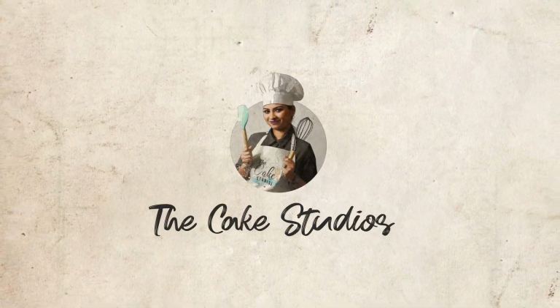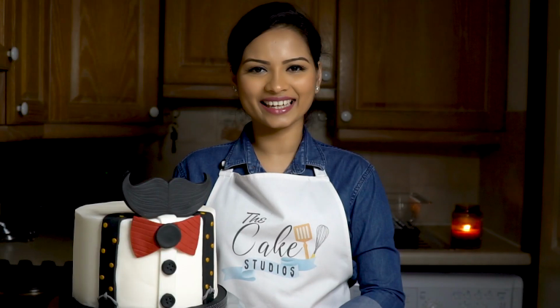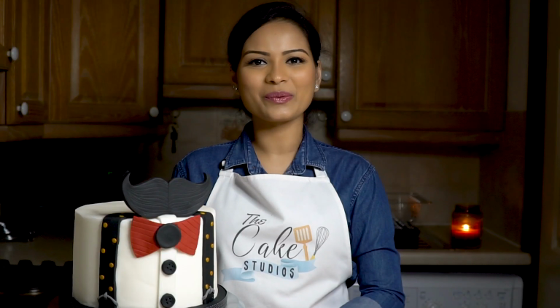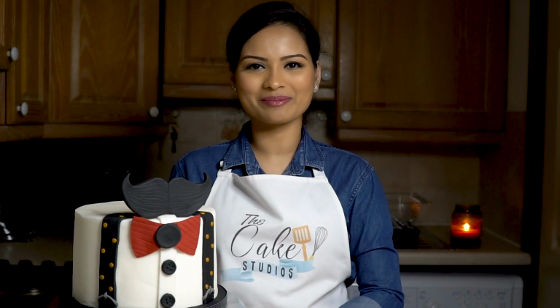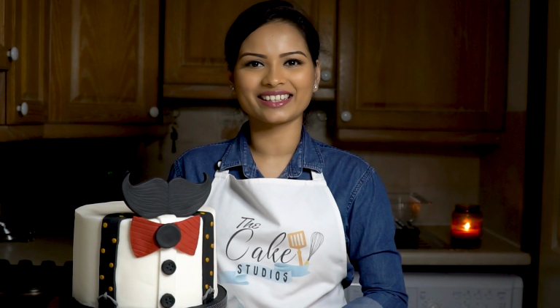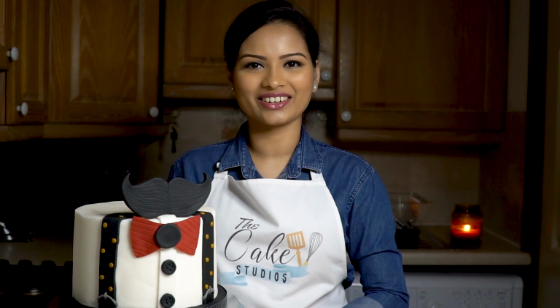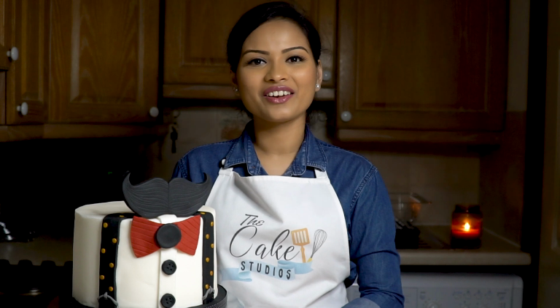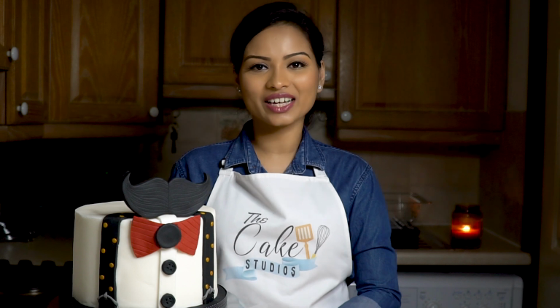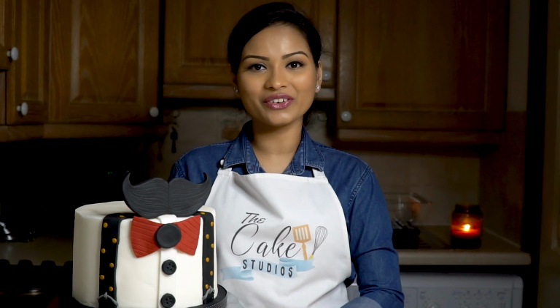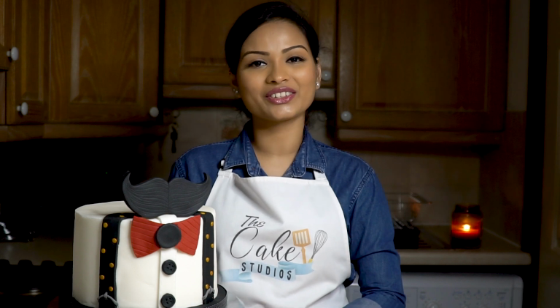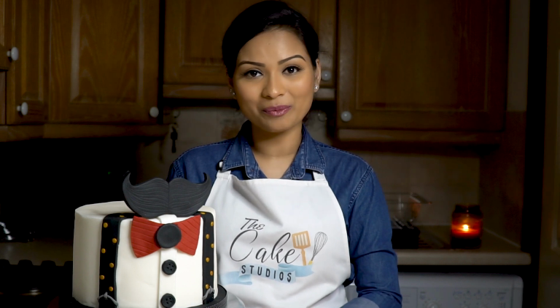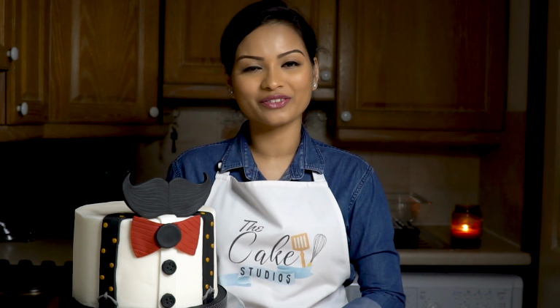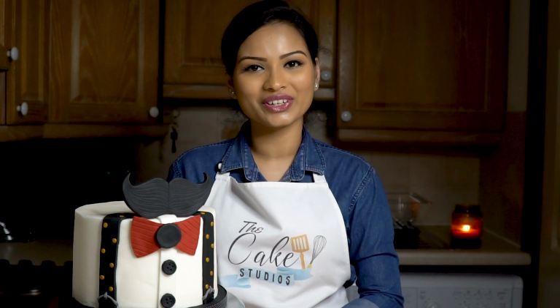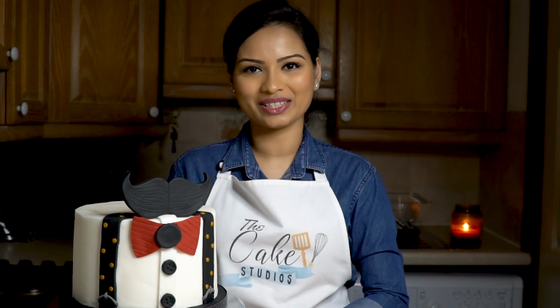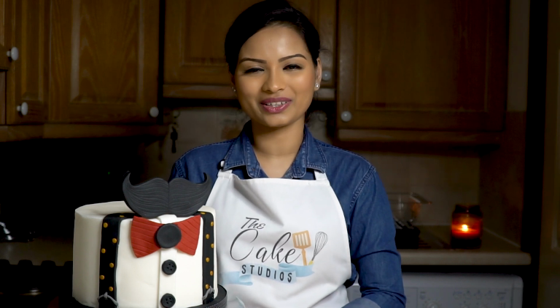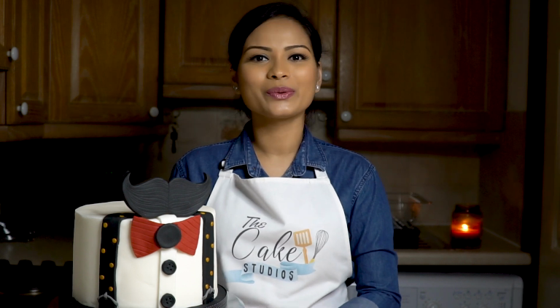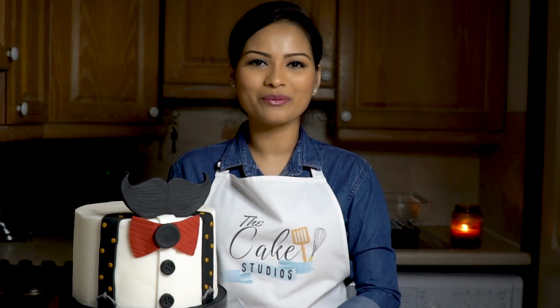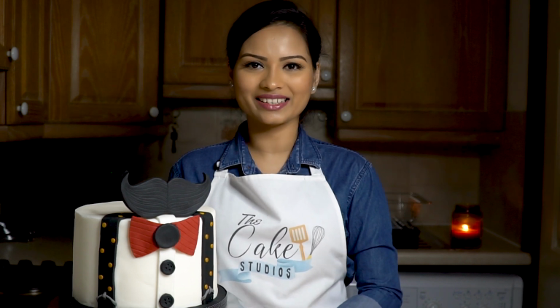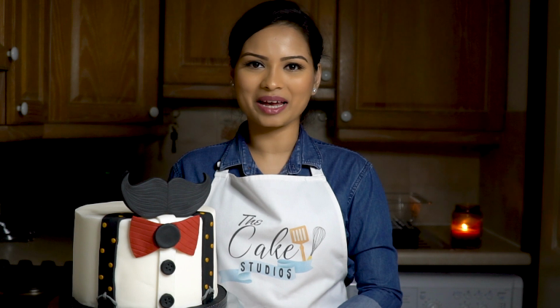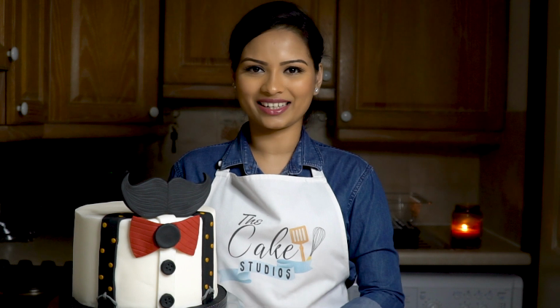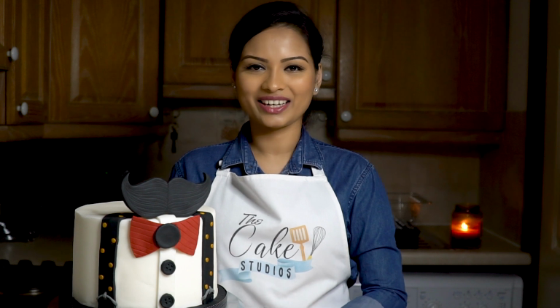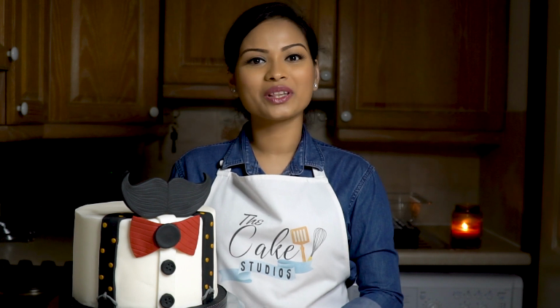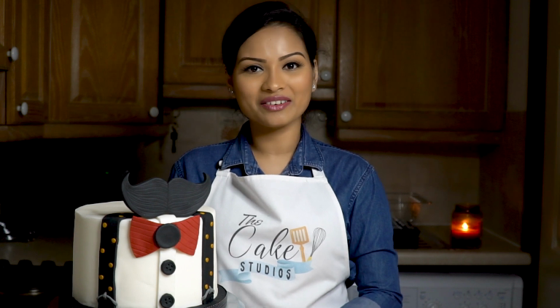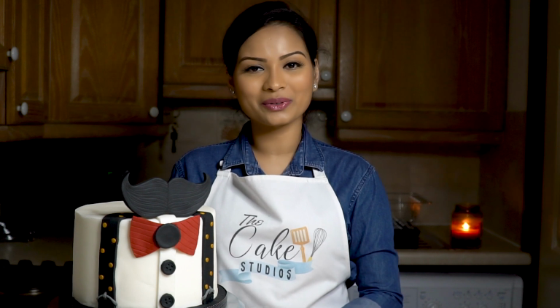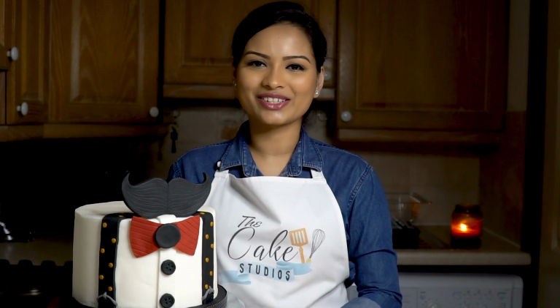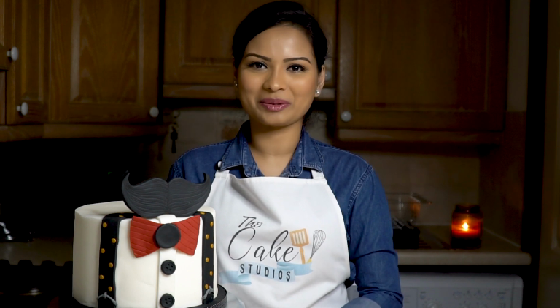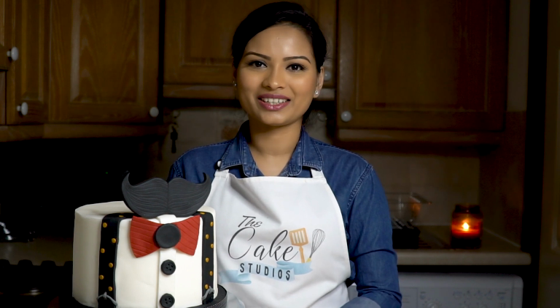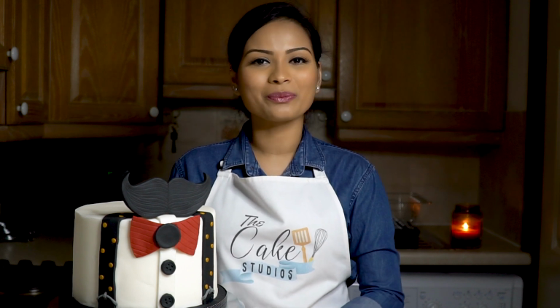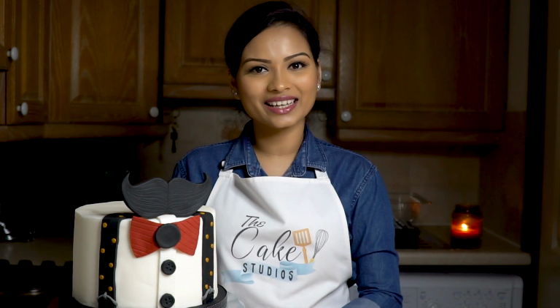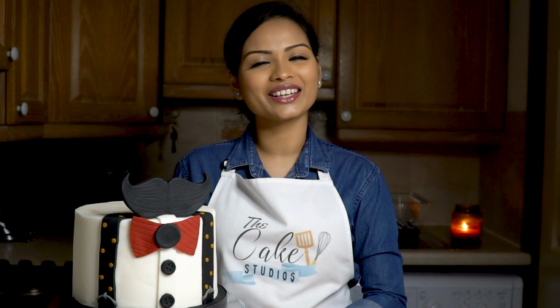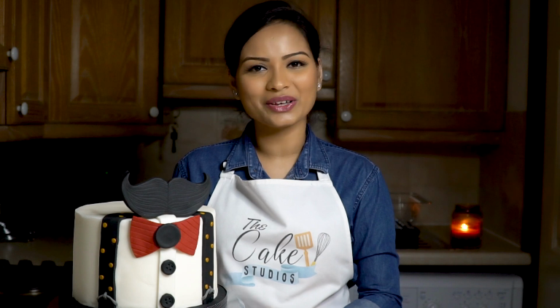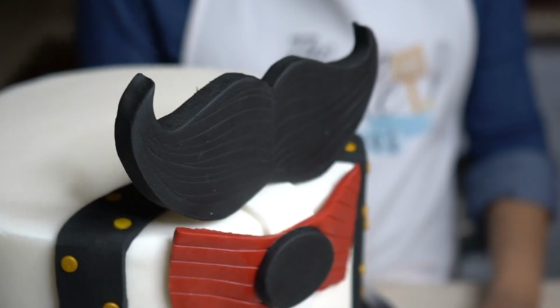Hey guys, welcome to The Cake Studios! First of all, thank you so much for all your love and support — we hit 1k subscribers today. Without your love and support it's not possible, so once again thank you so much.